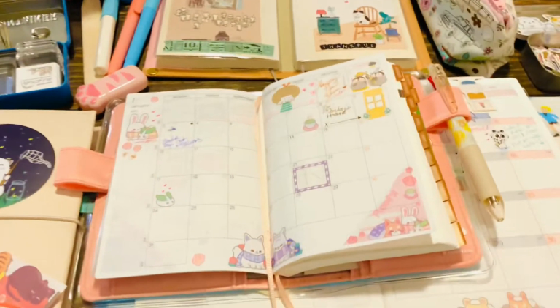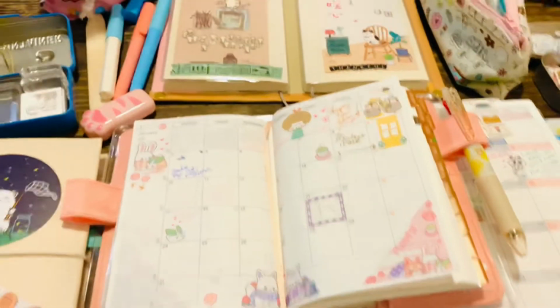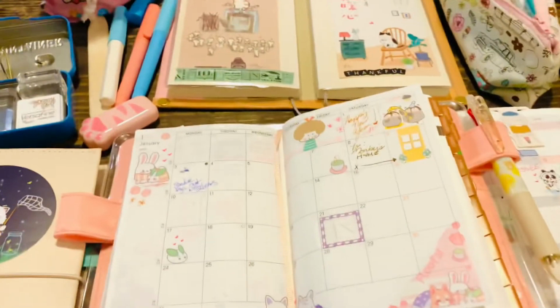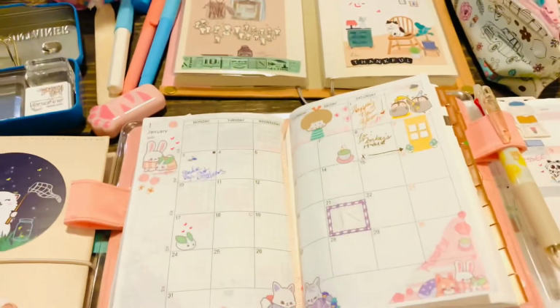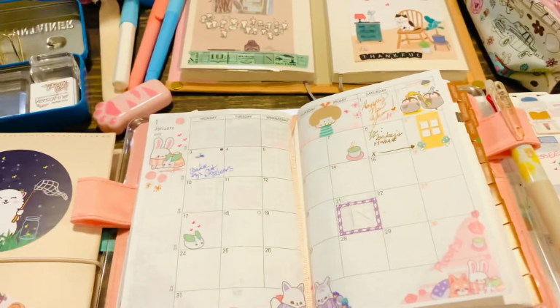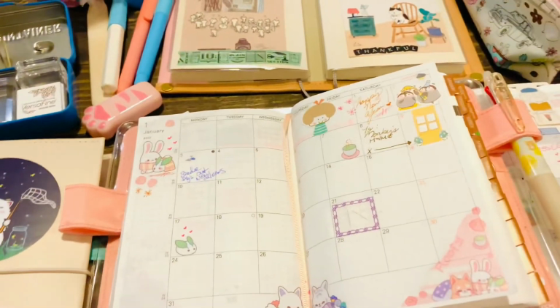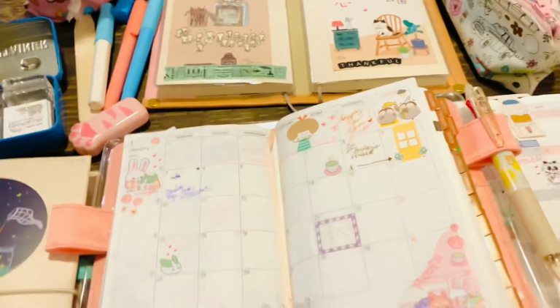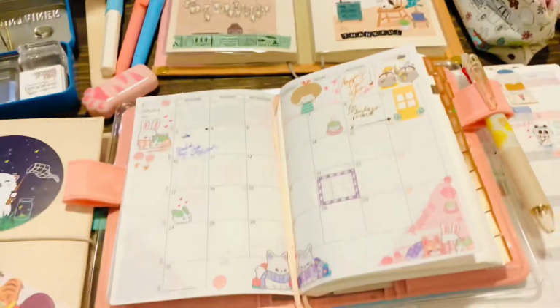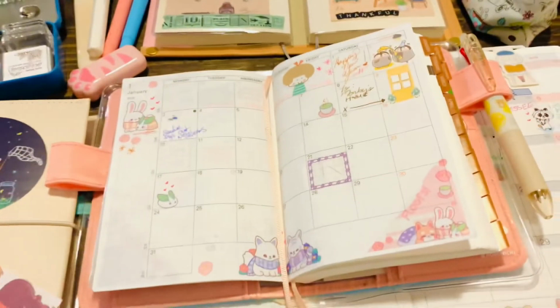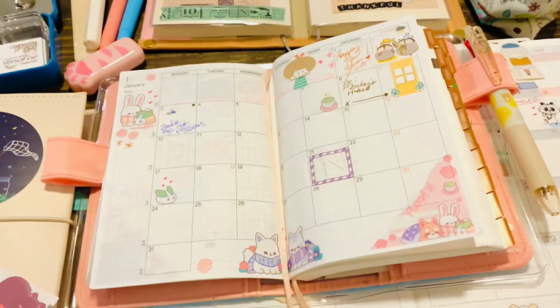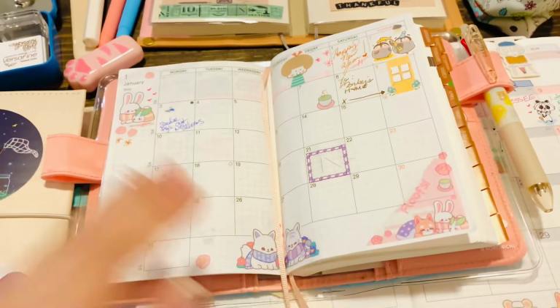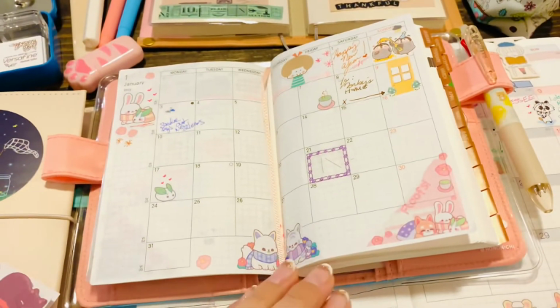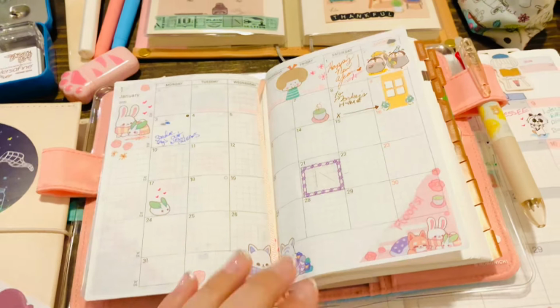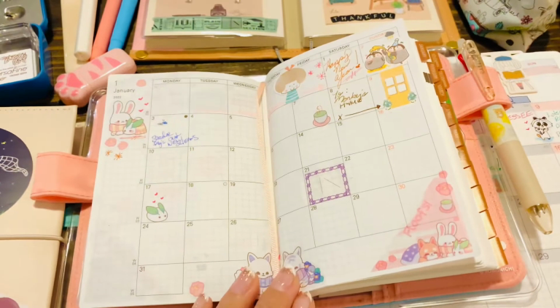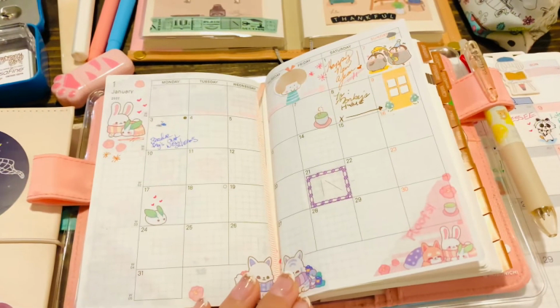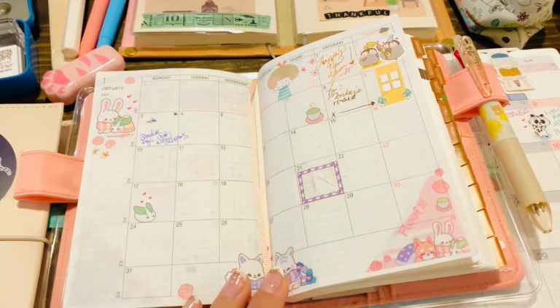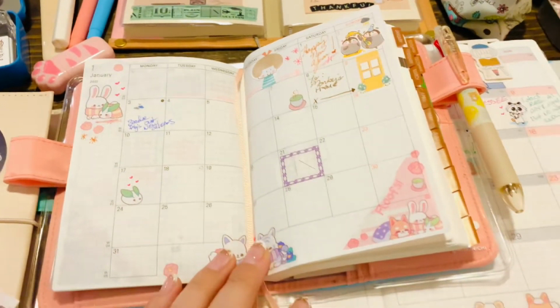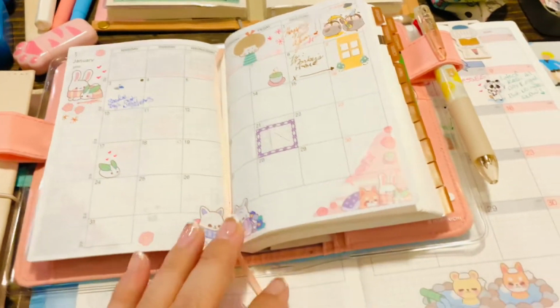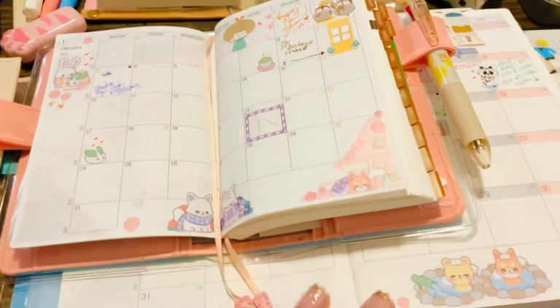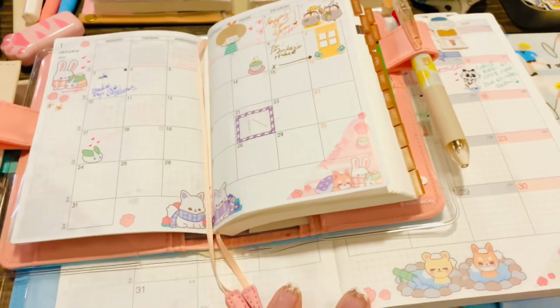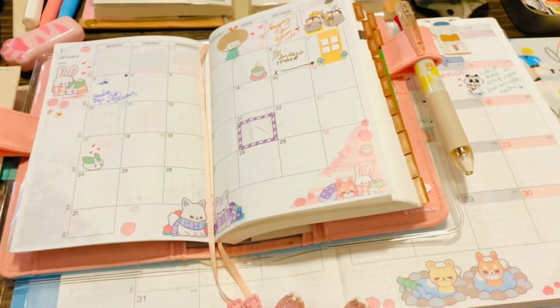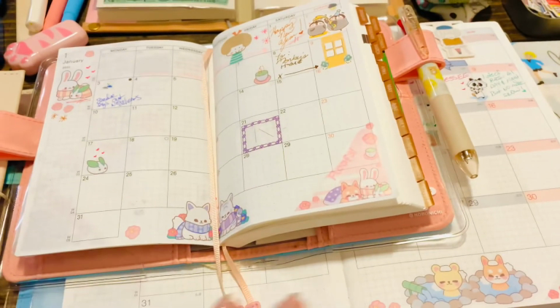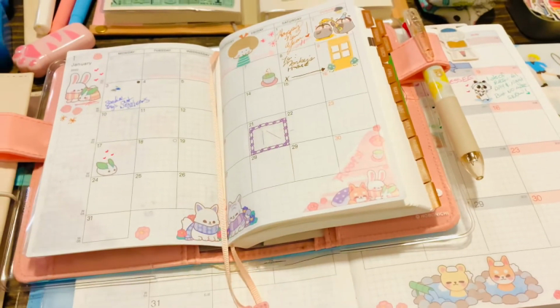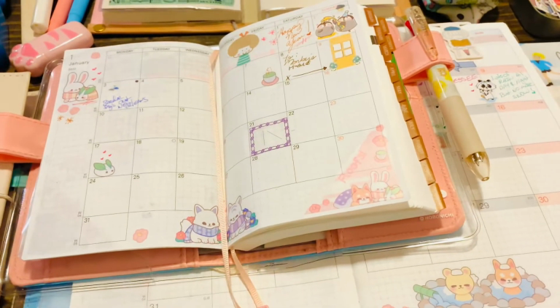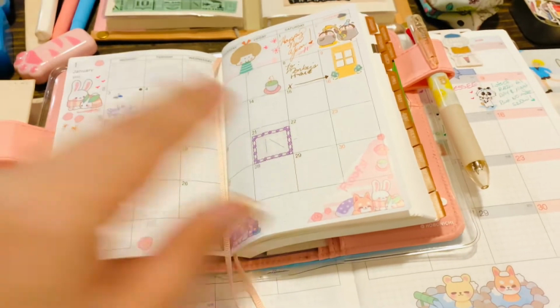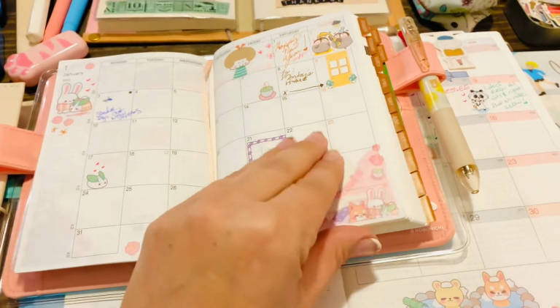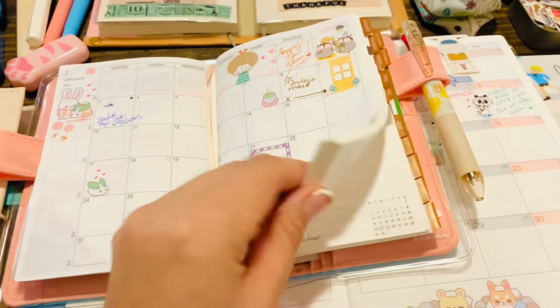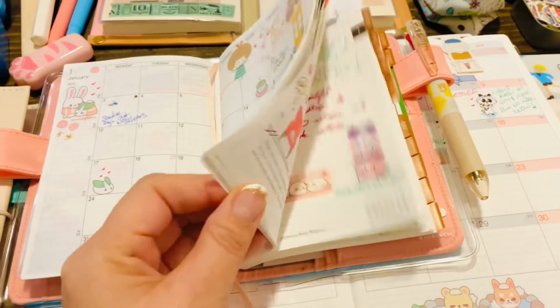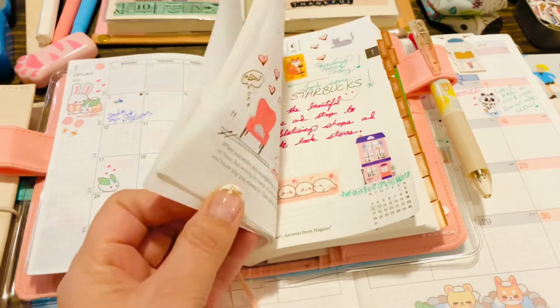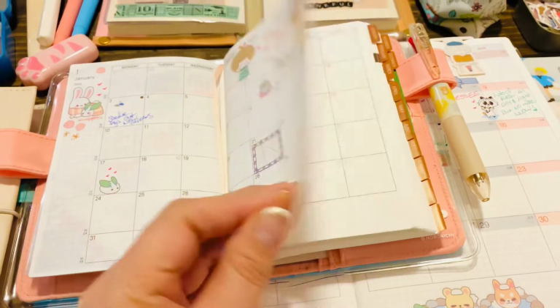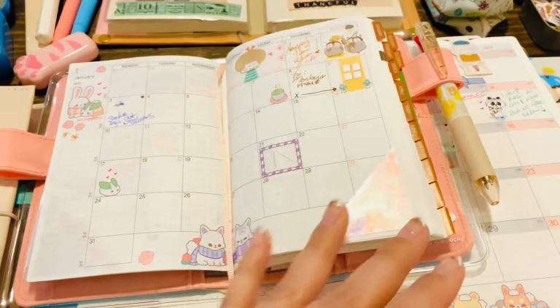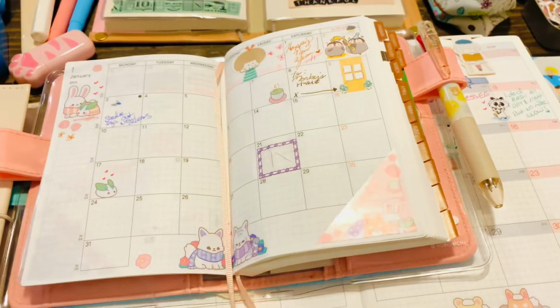Hi, so today I was going to share with you guys a little look in my Hobonichi Techo and Cousin in this last week as we started 2022.